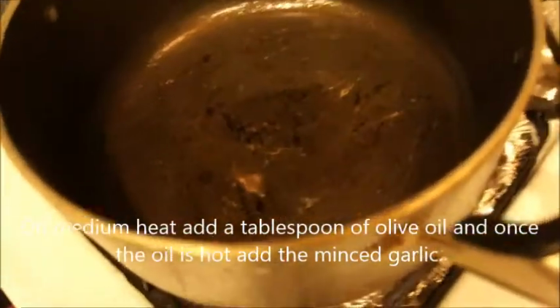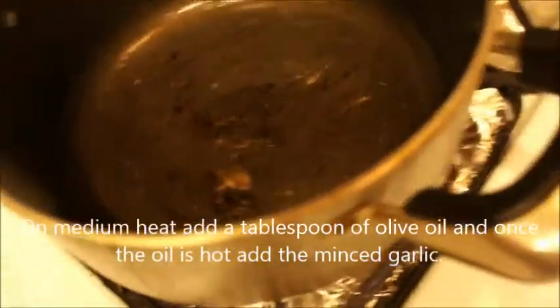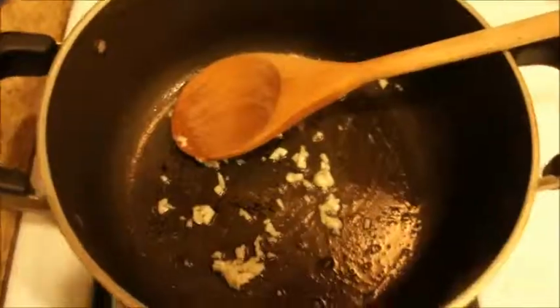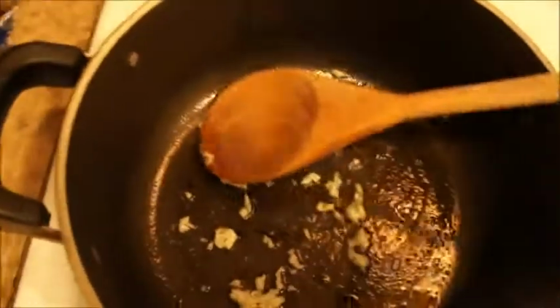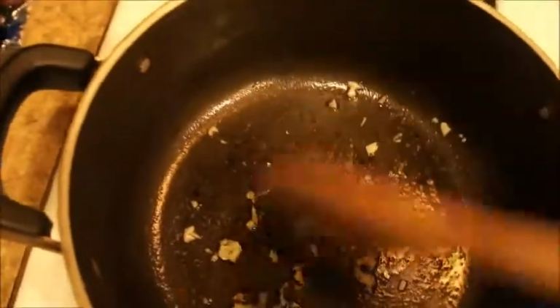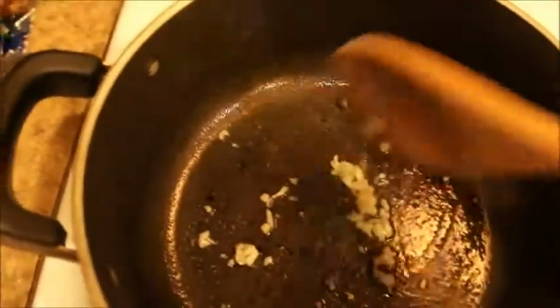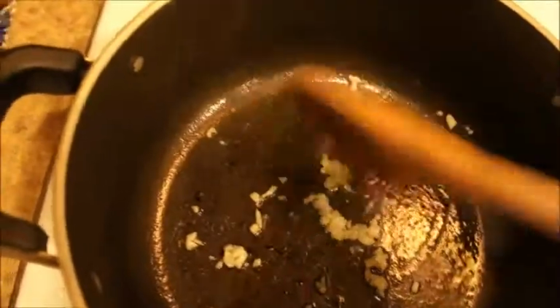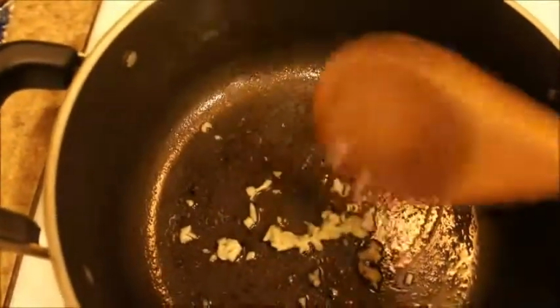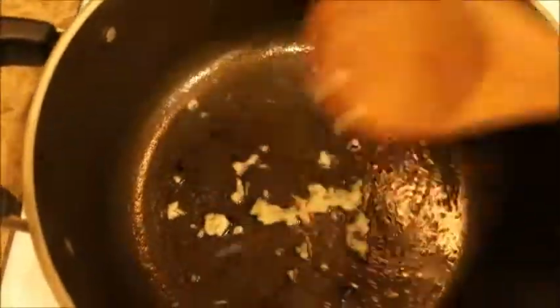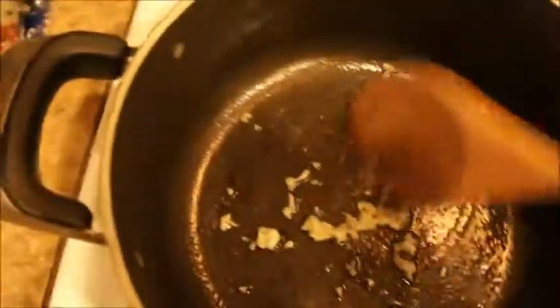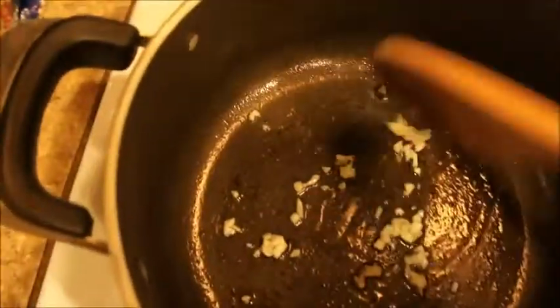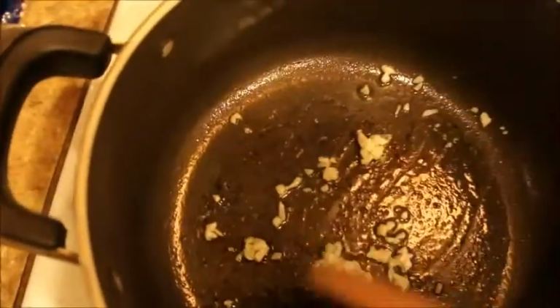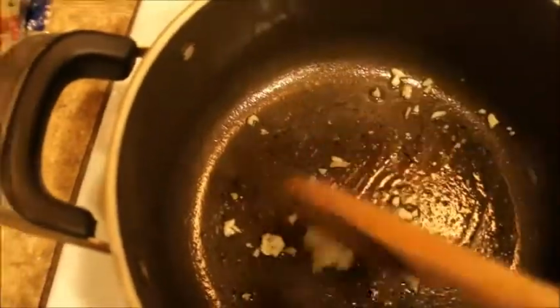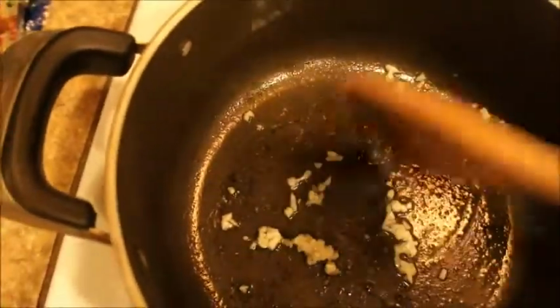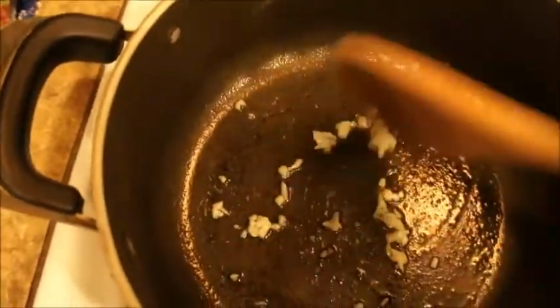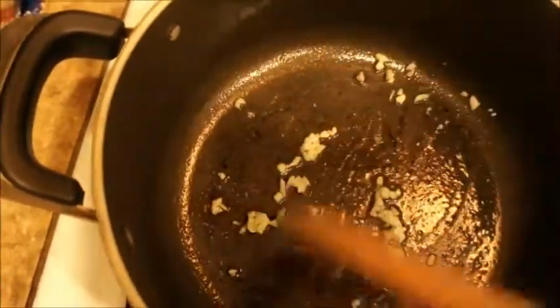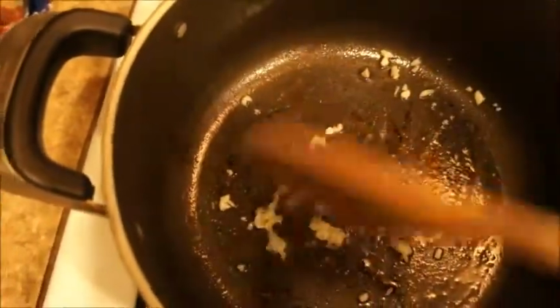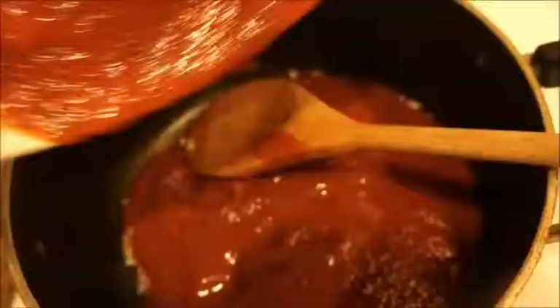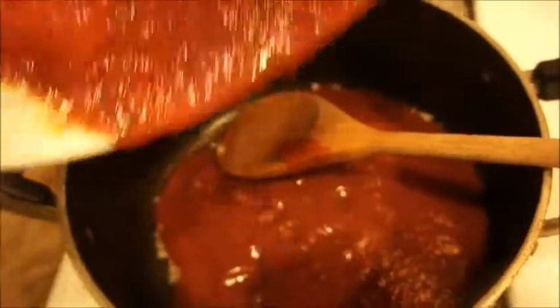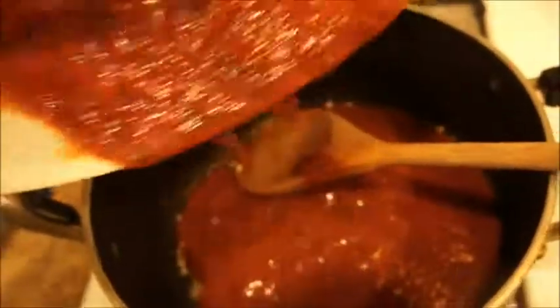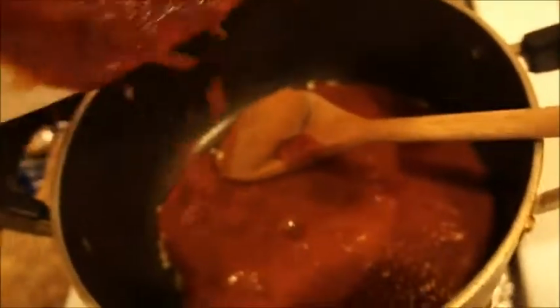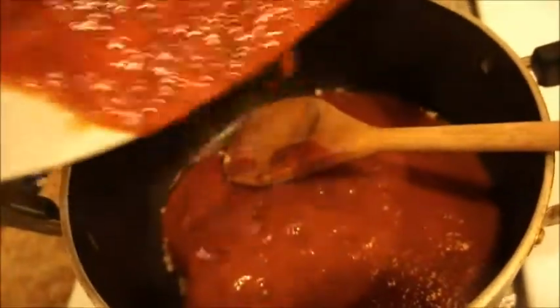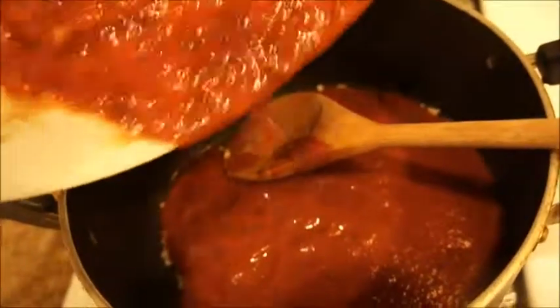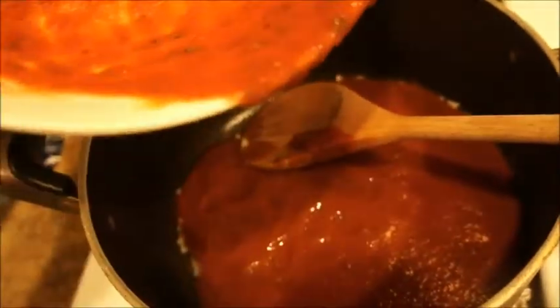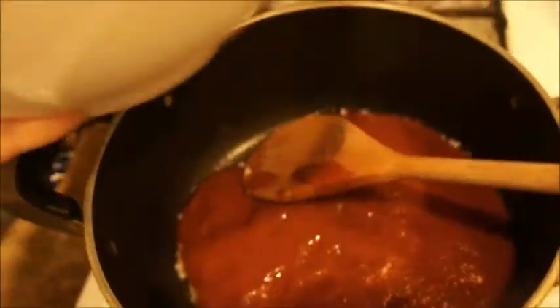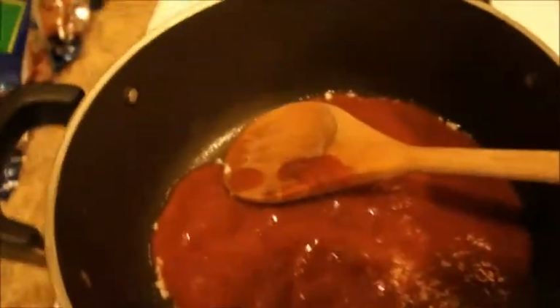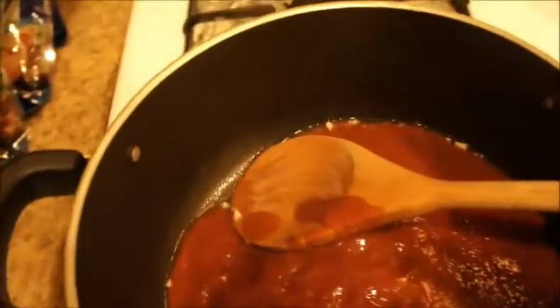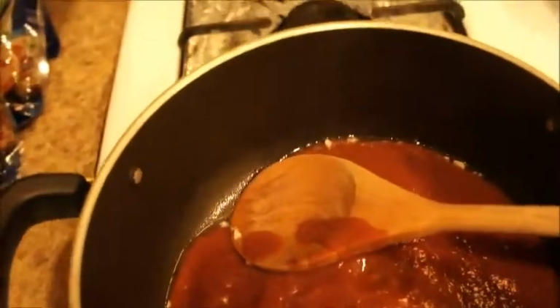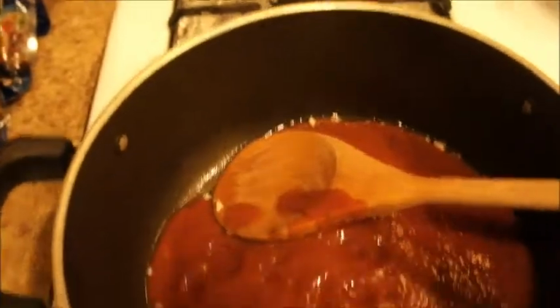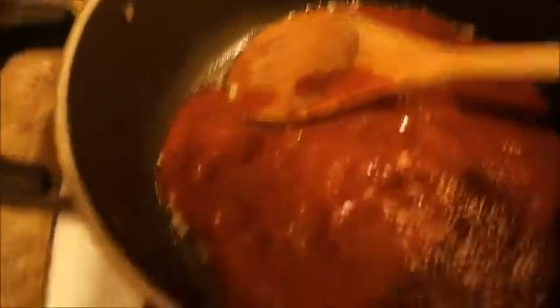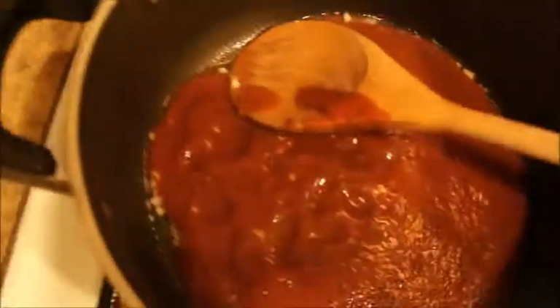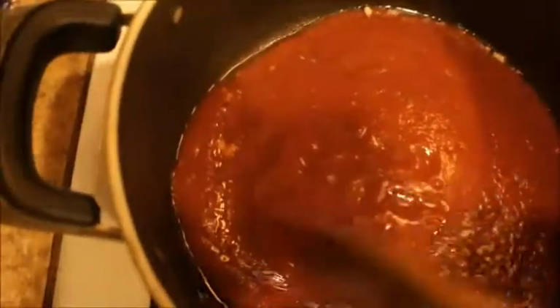Cook your garlic for about two minutes until you can start to smell it, and then we'll go ahead and add the pizza sauce — like this. There we go. We're going to stir this around a little bit.